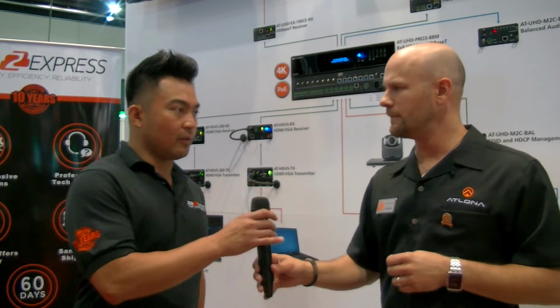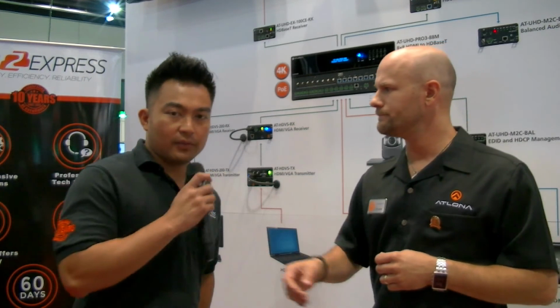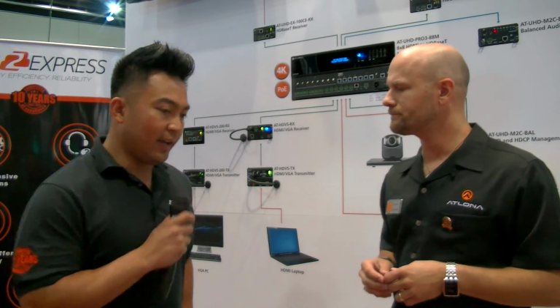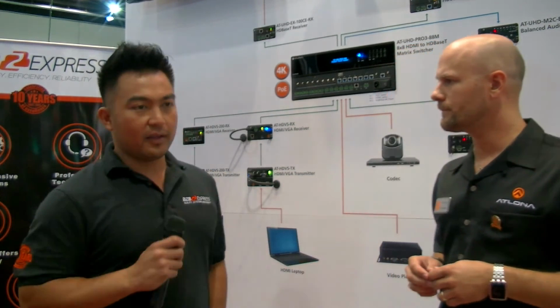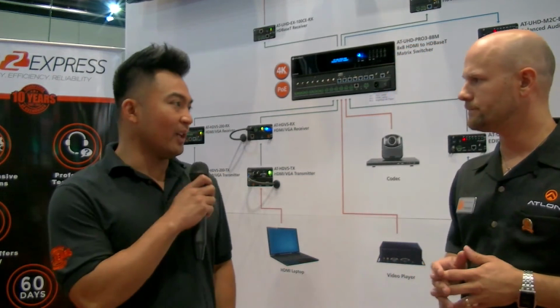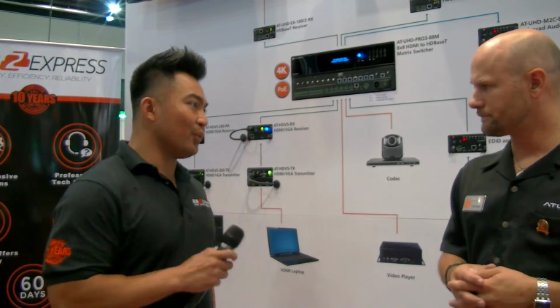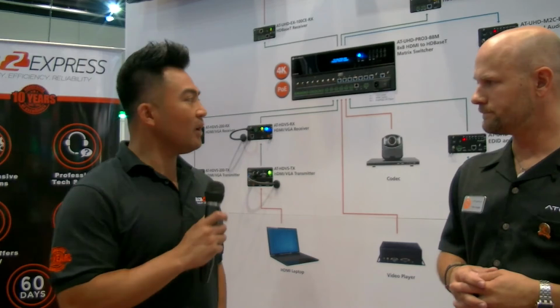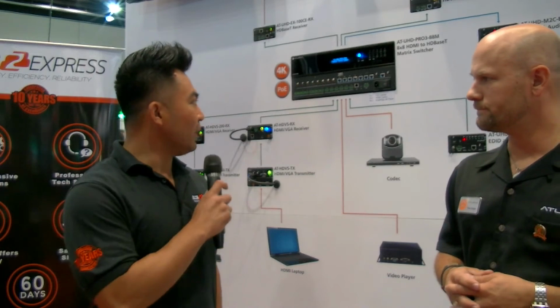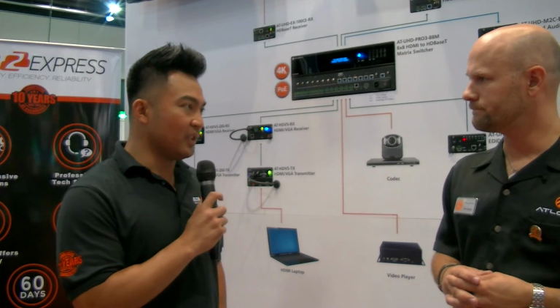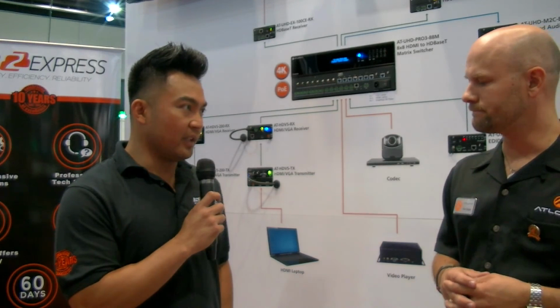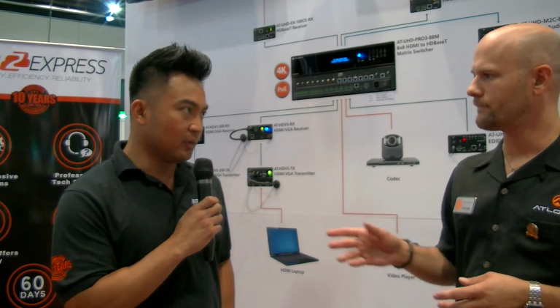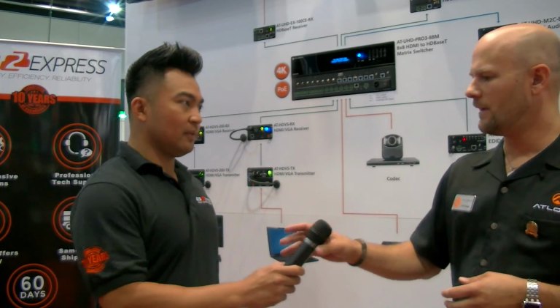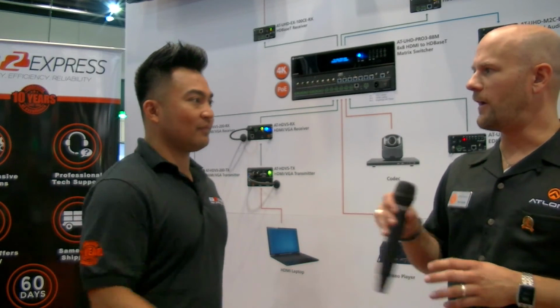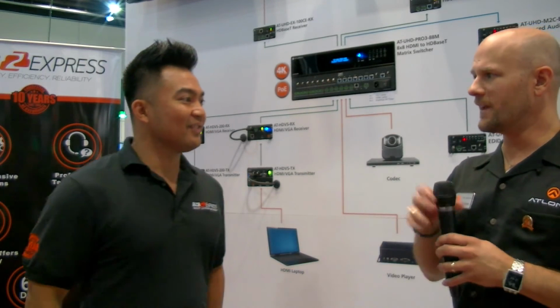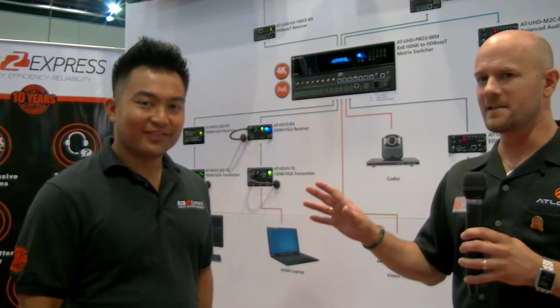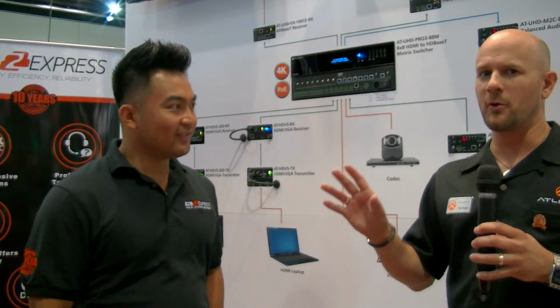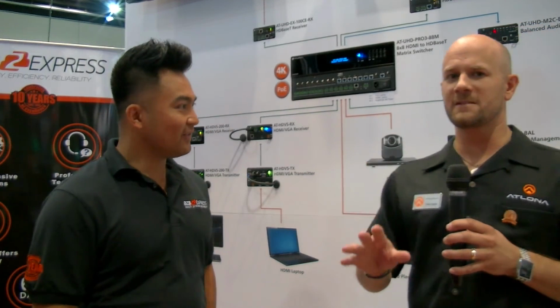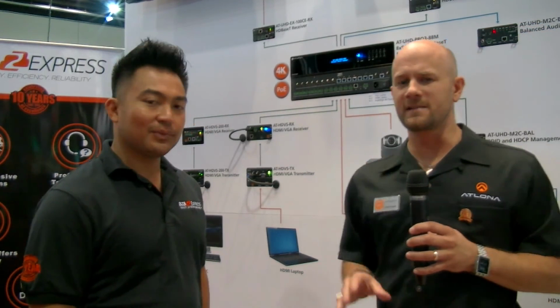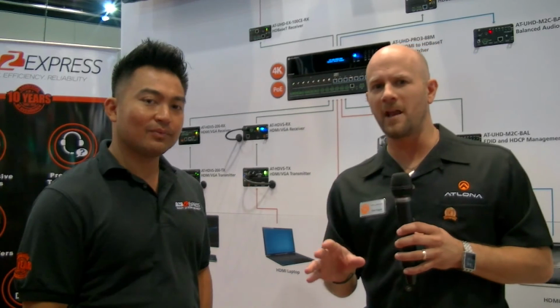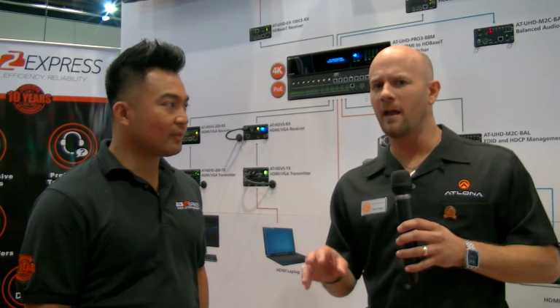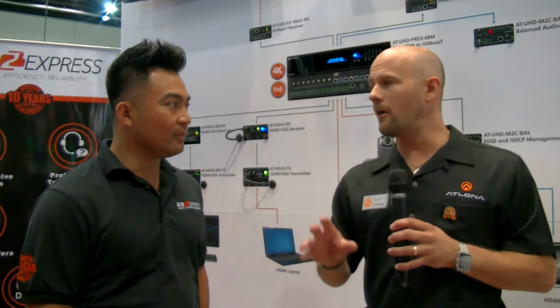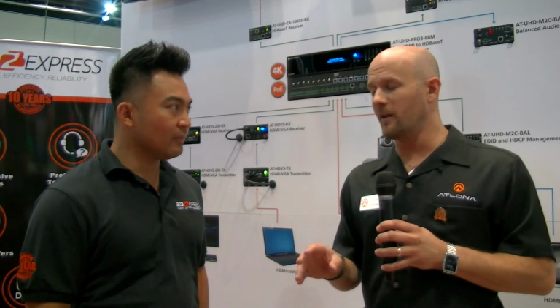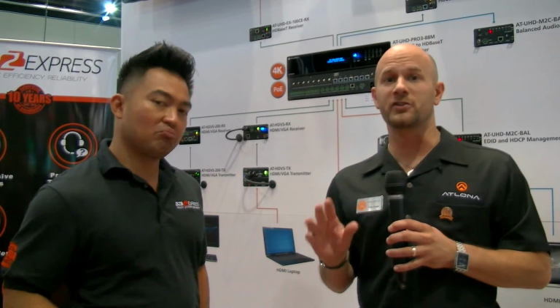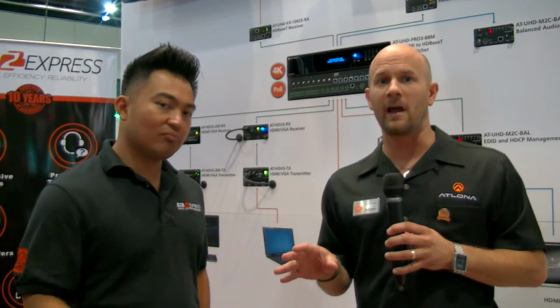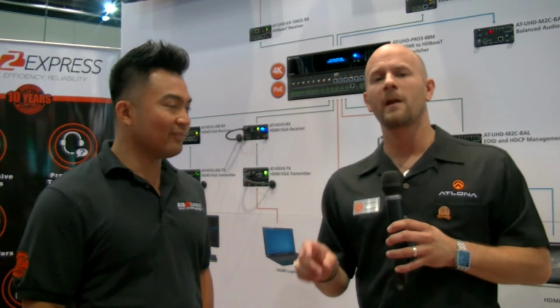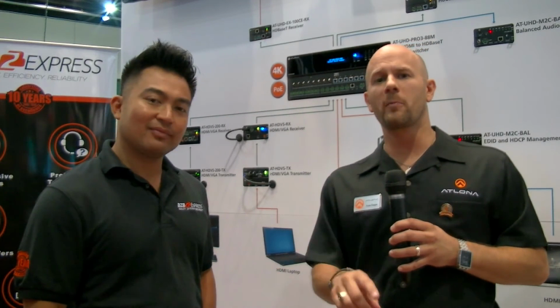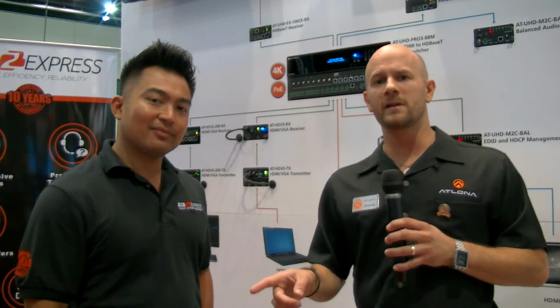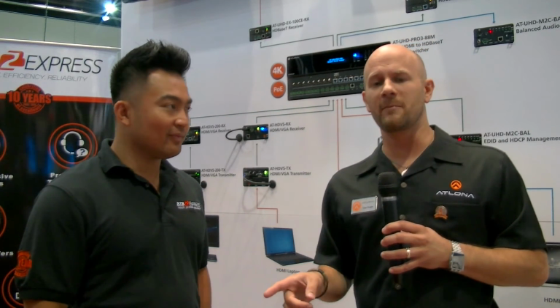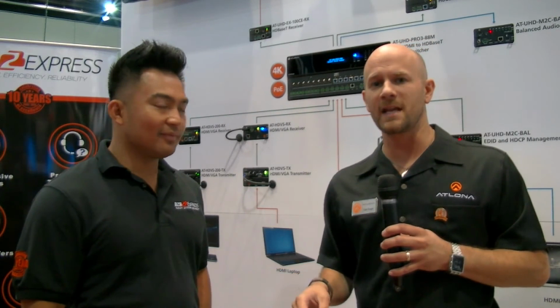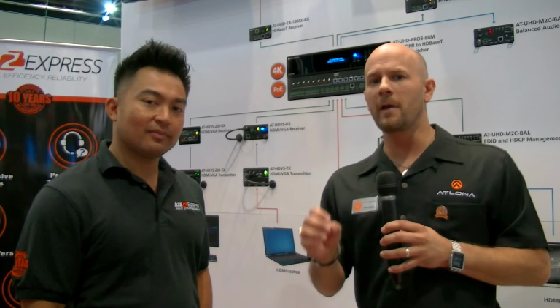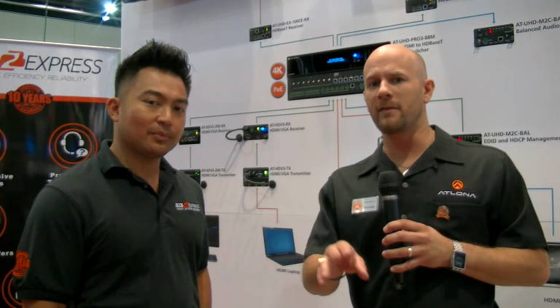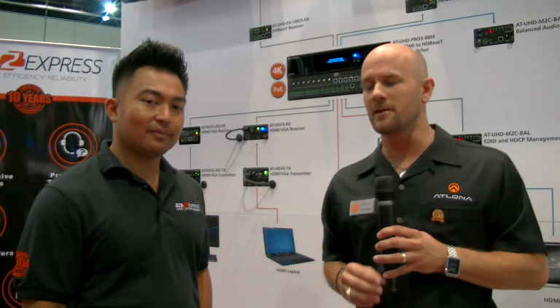And the big question — when will these units be available? I'm really excited to say both the 6x6 and the 8x8 are already available and they're shipping now. The 4x4 and the 16x16 will be out by the end of the summer.